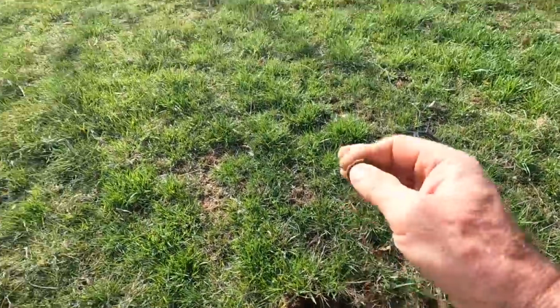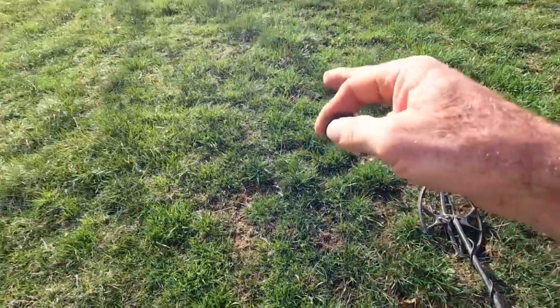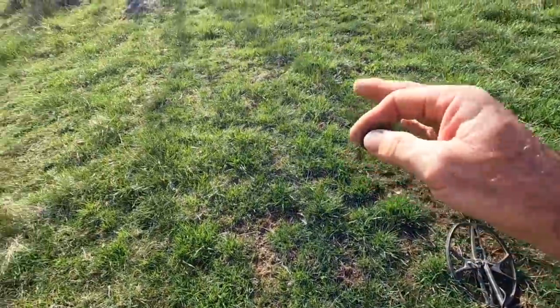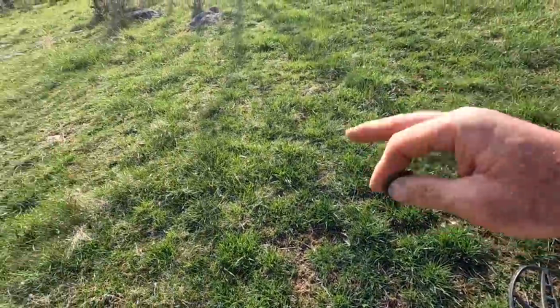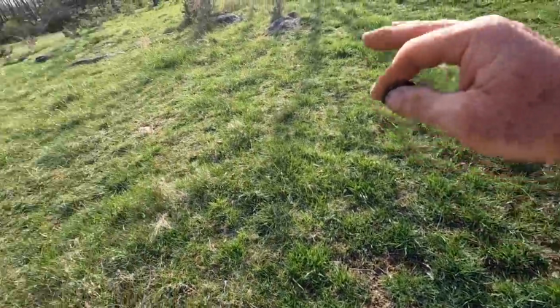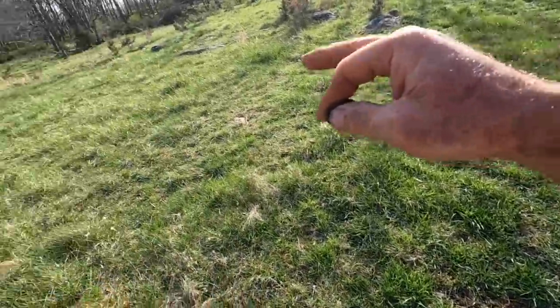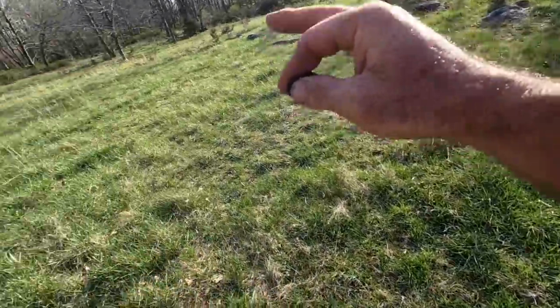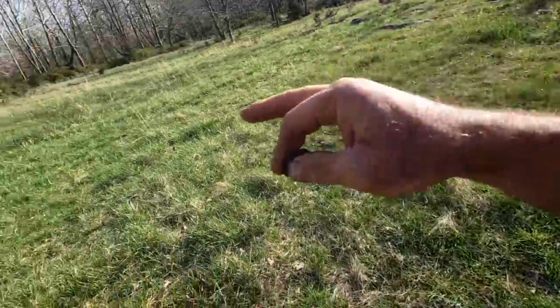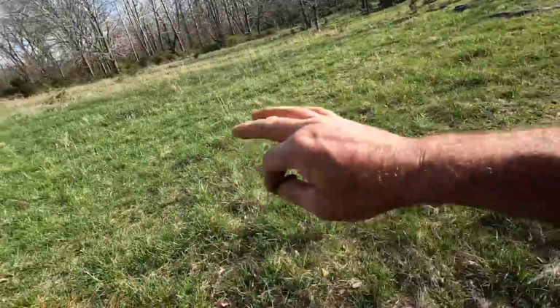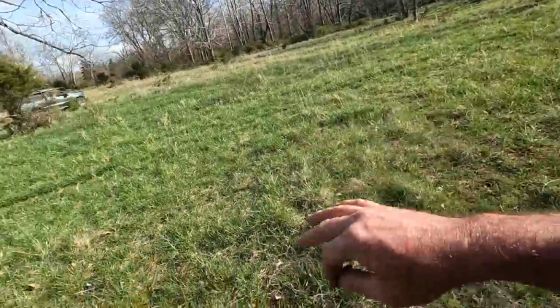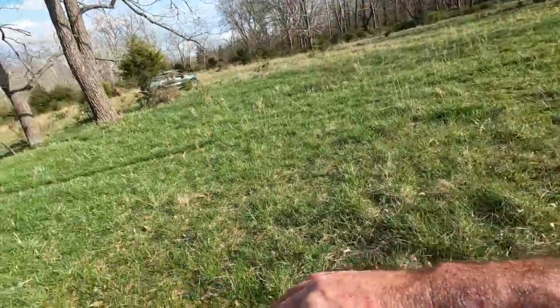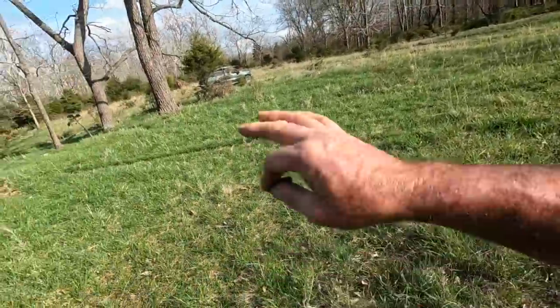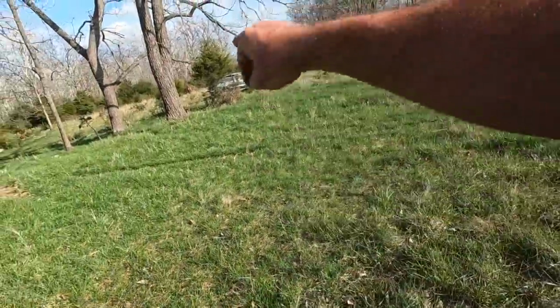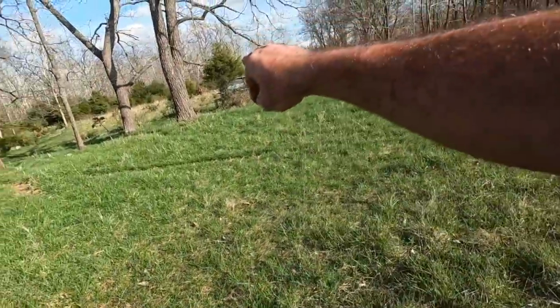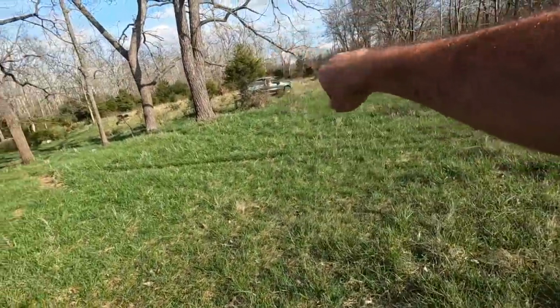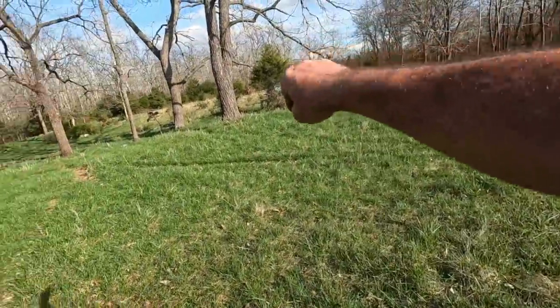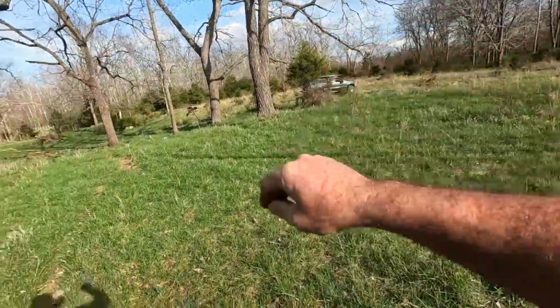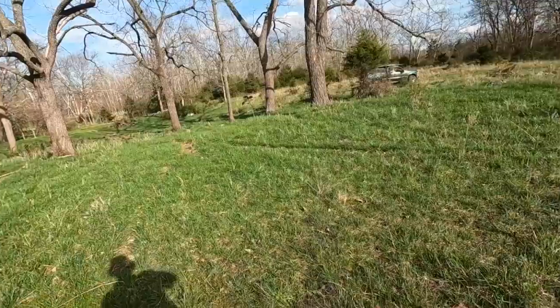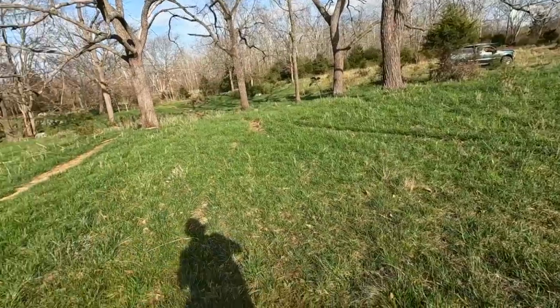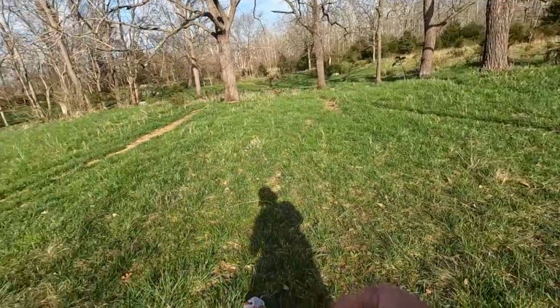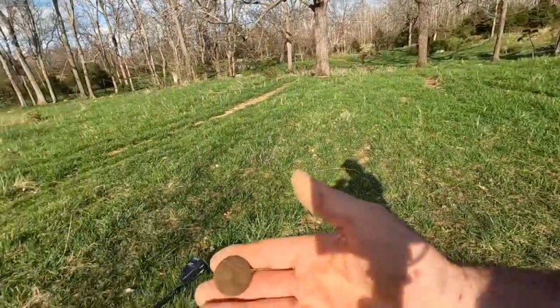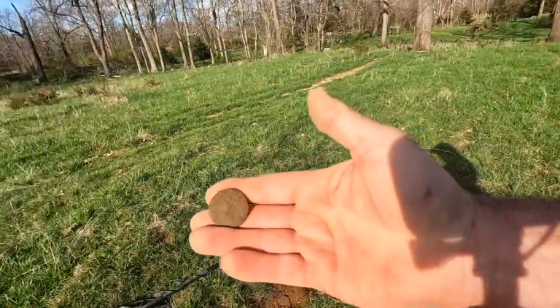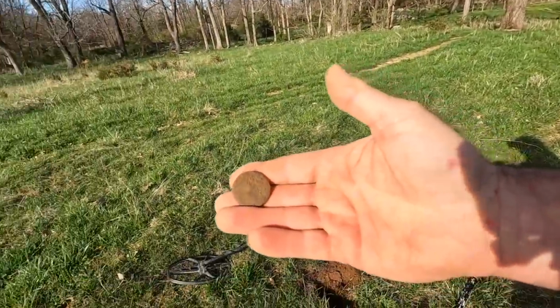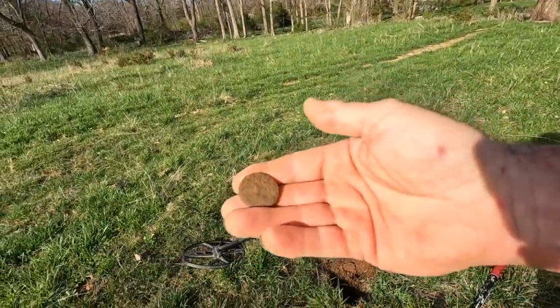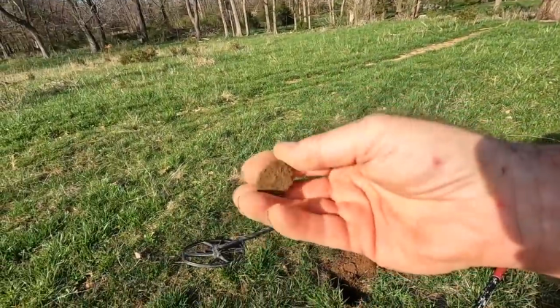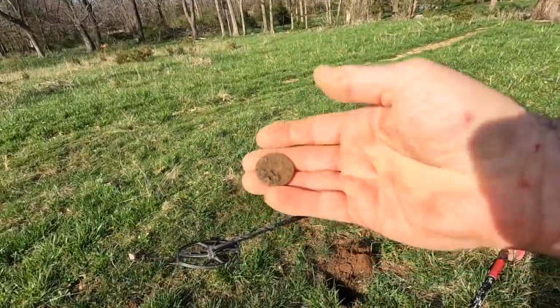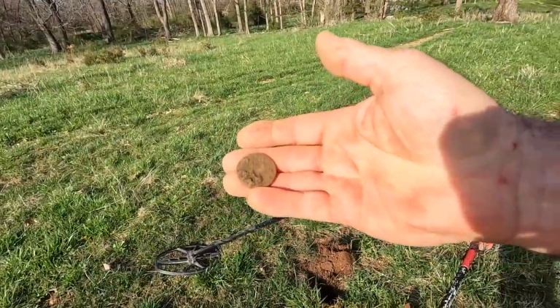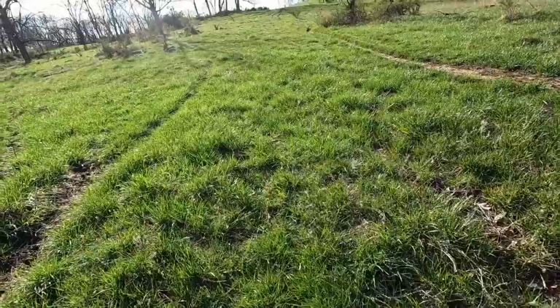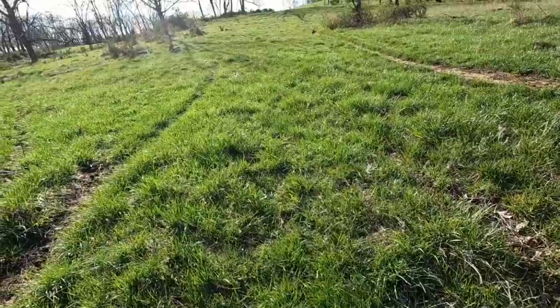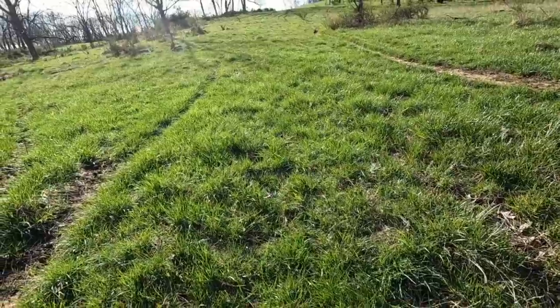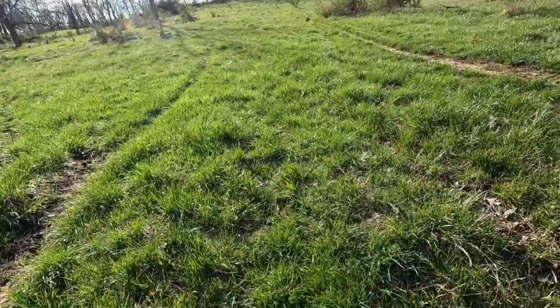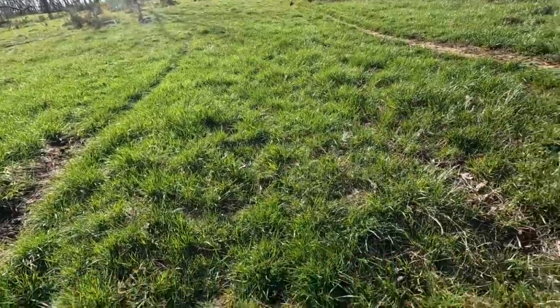First good signal. Dug a few shotgun shells, a little bit of iron. Bill's over there just the other side of my truck. And we've got a coin.